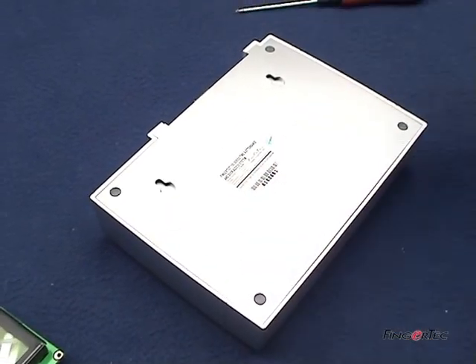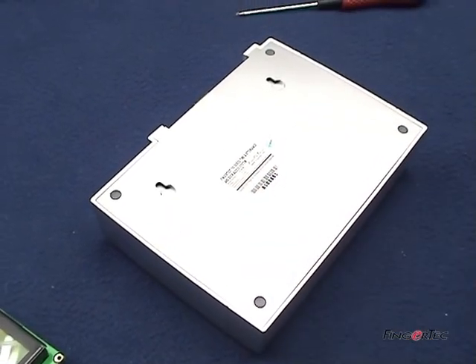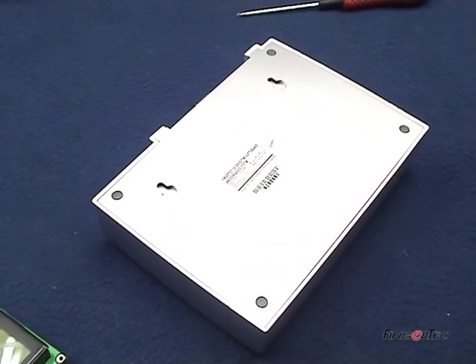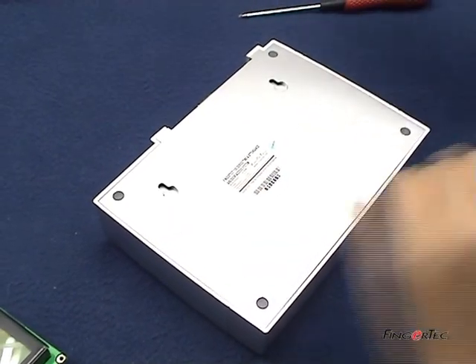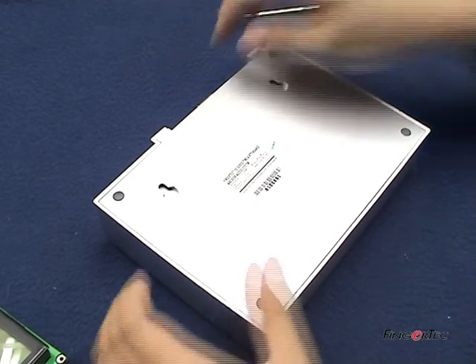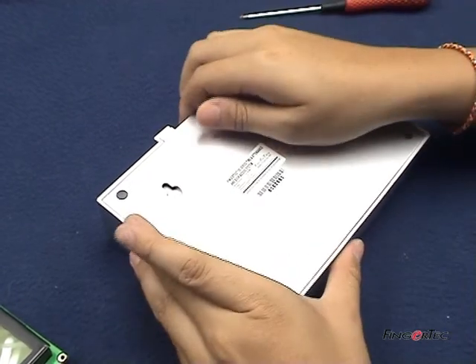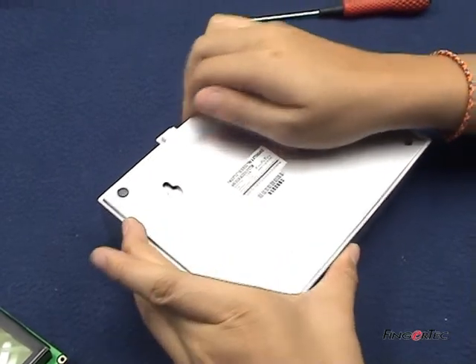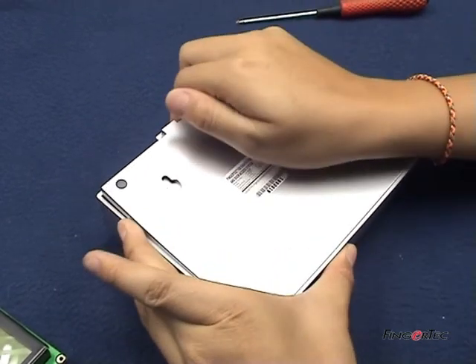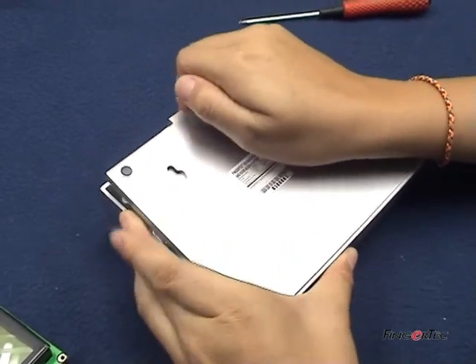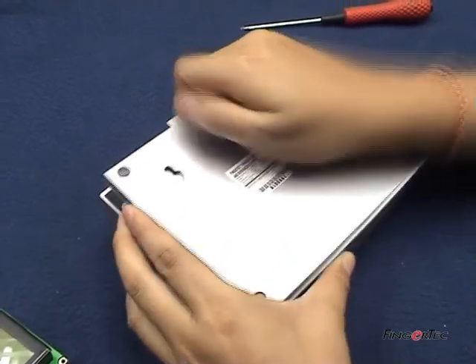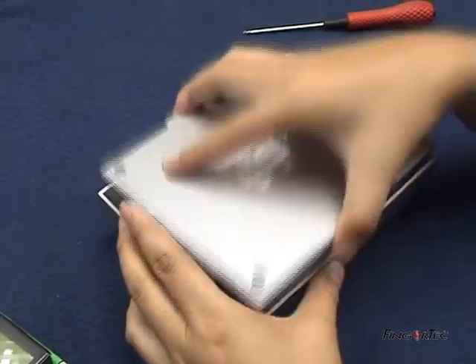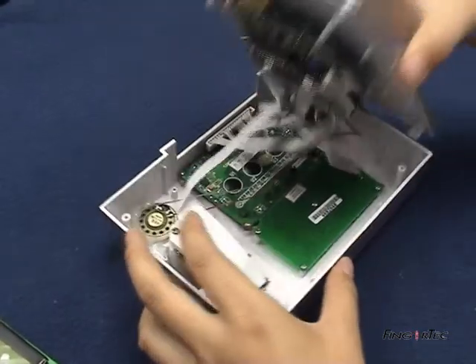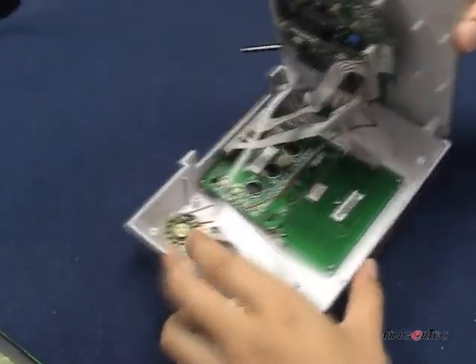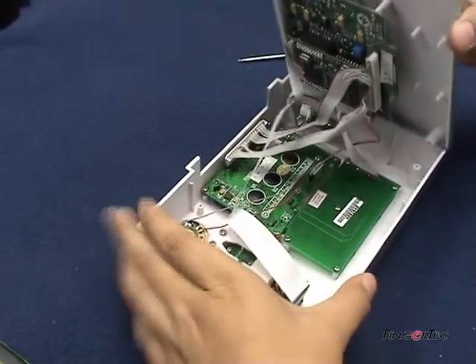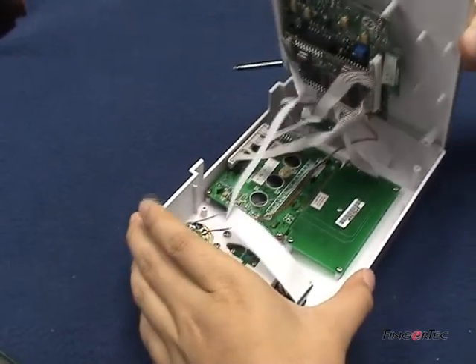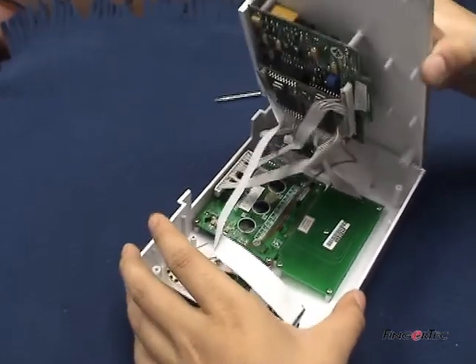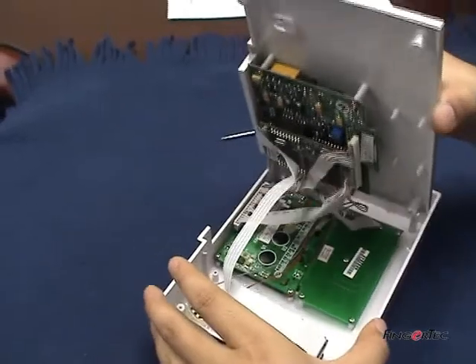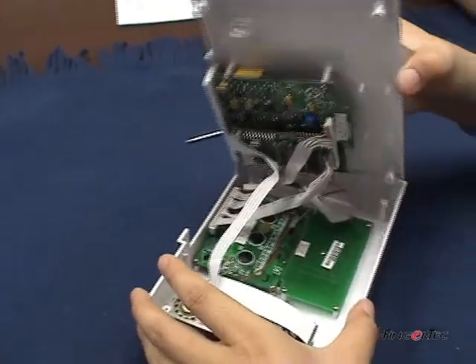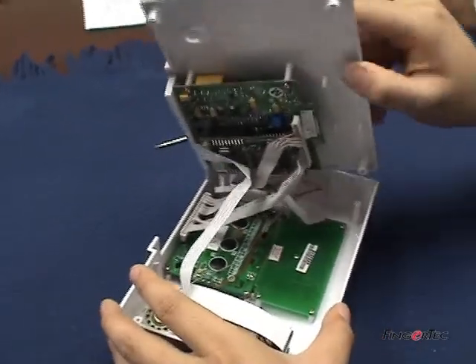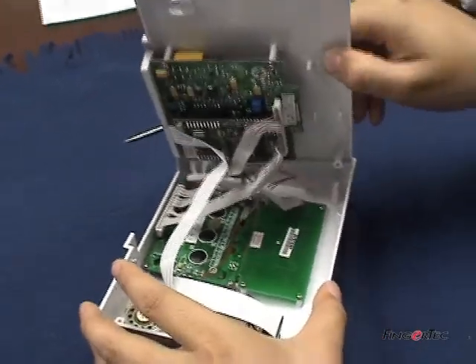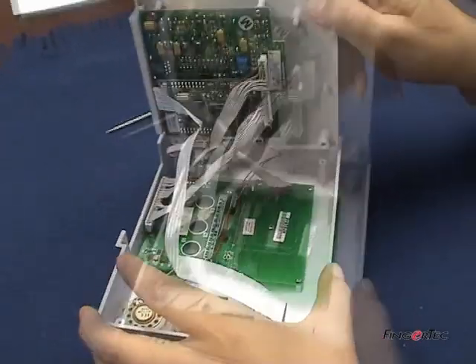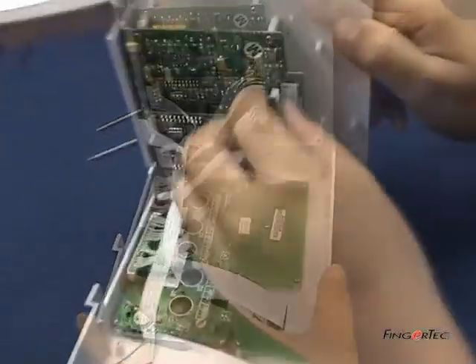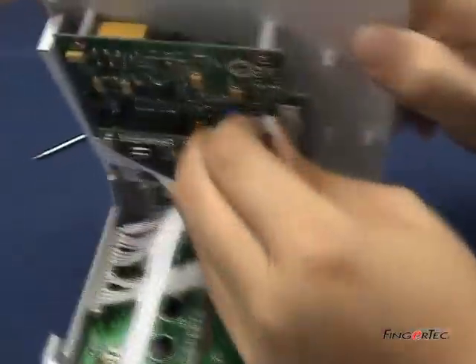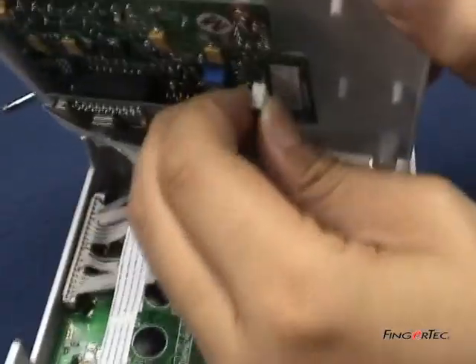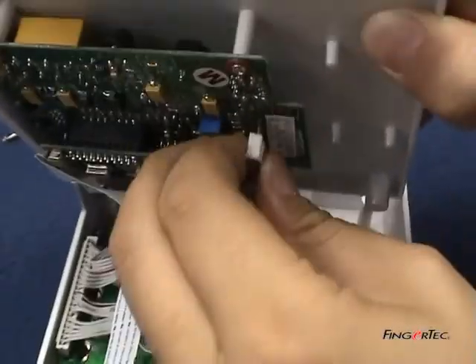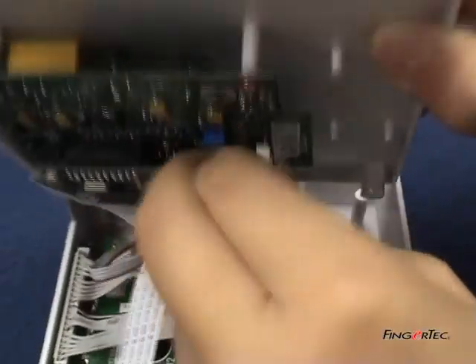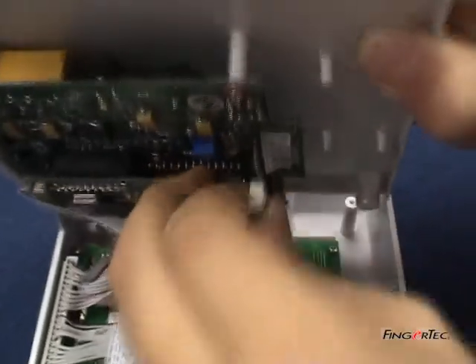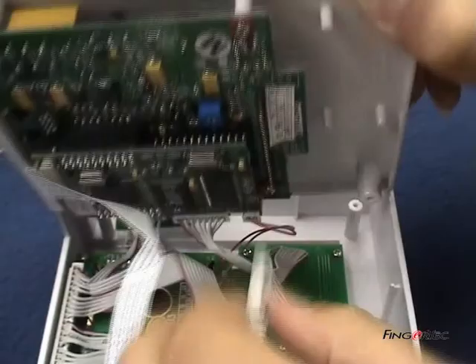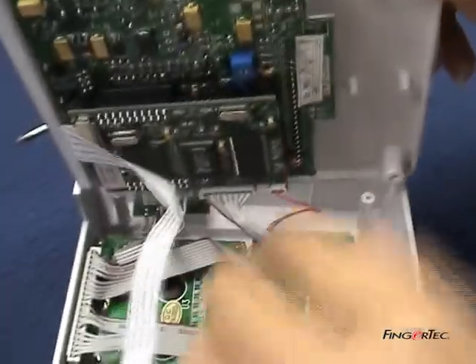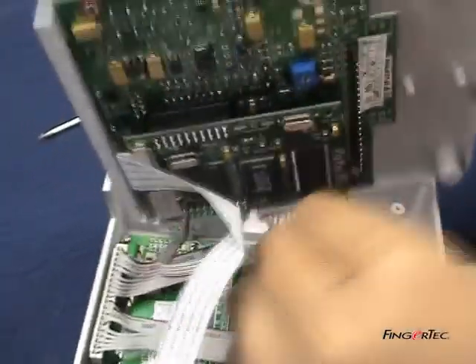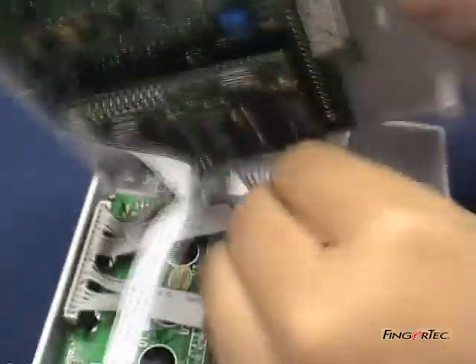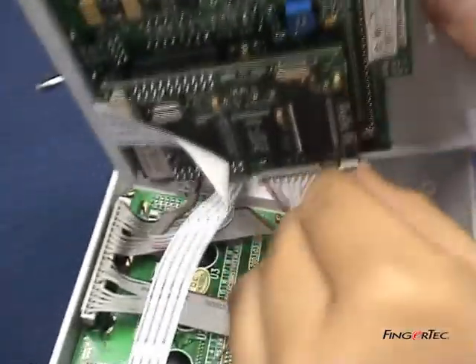Remove the plastic back cover. Unplug the connectors for the LCD, speaker, keyboard, and LED from the main controller unit.